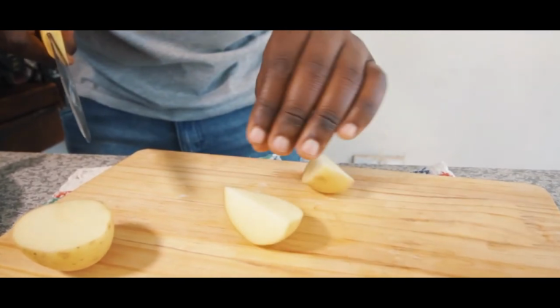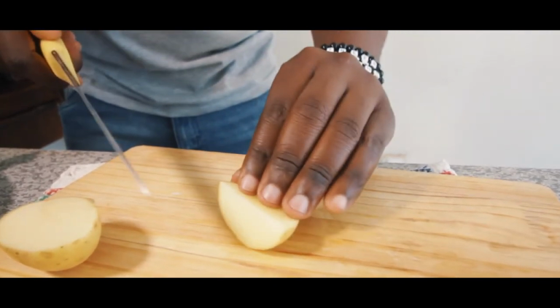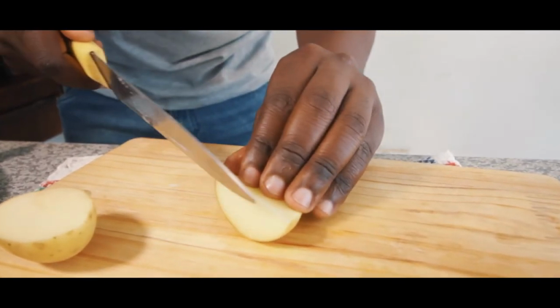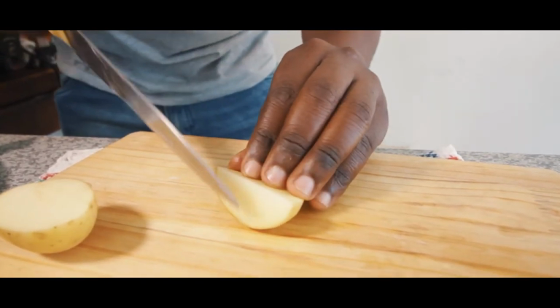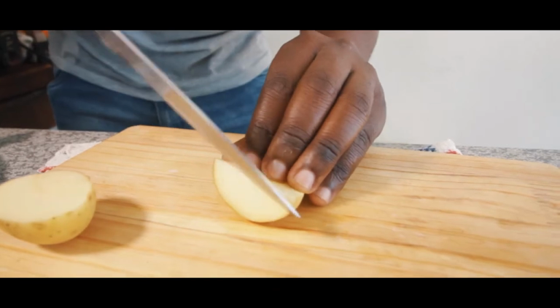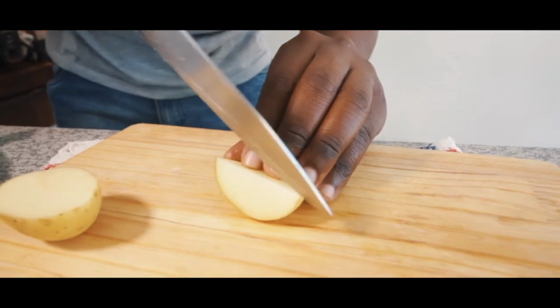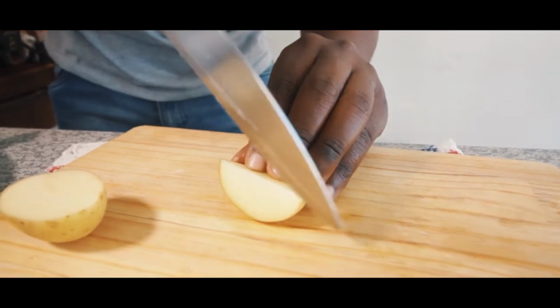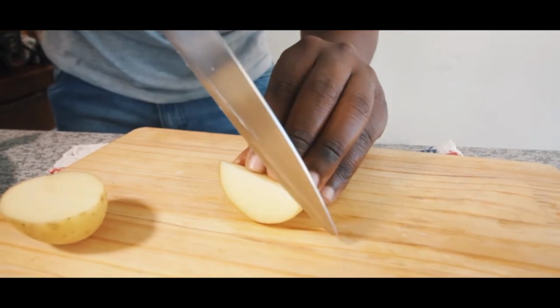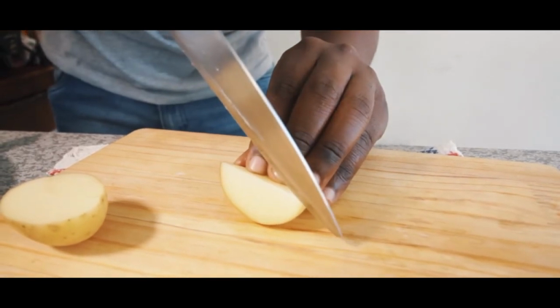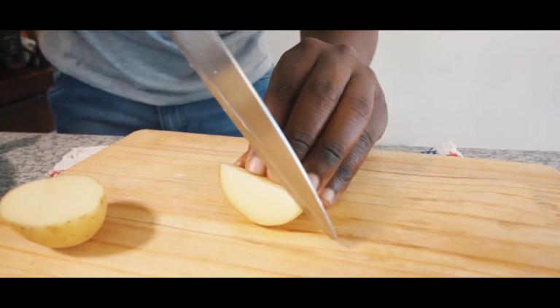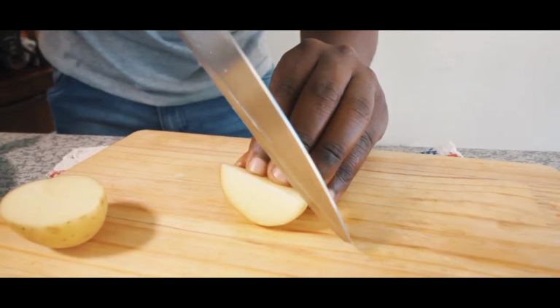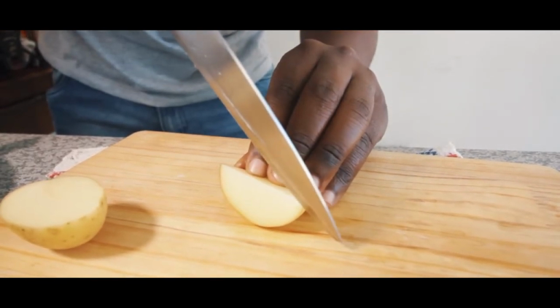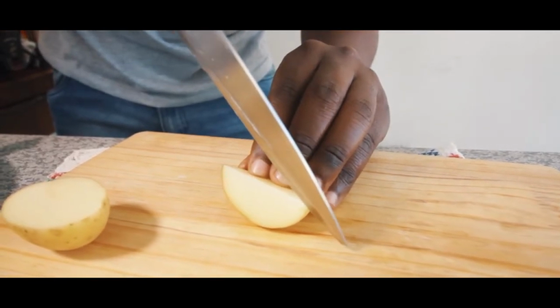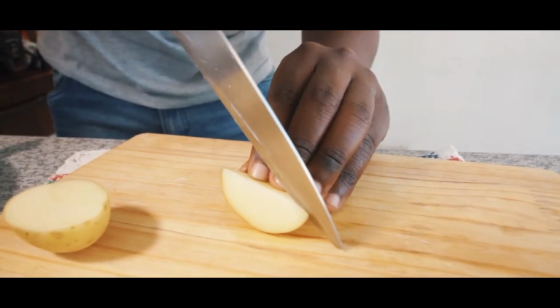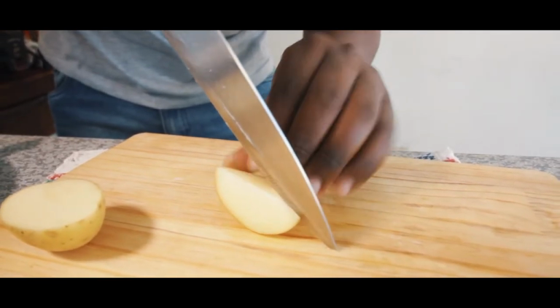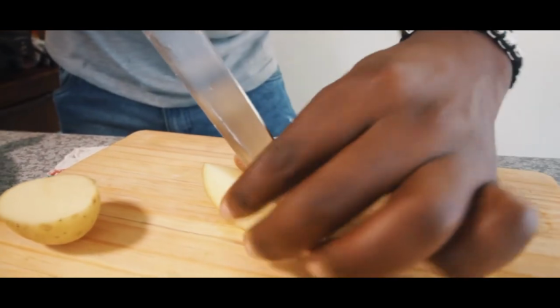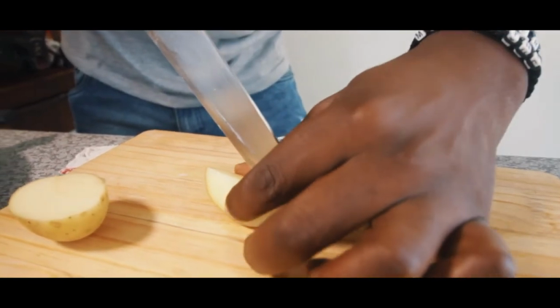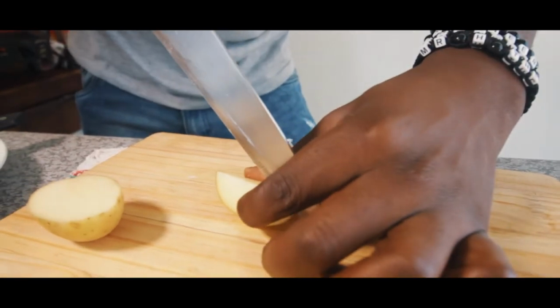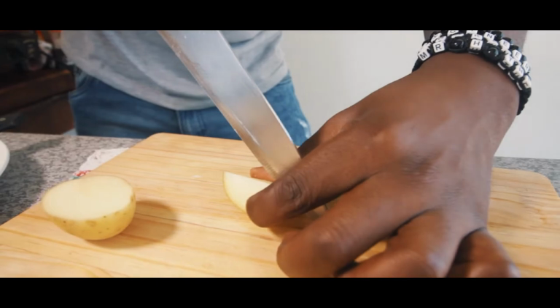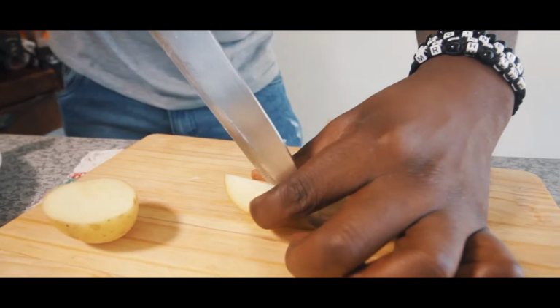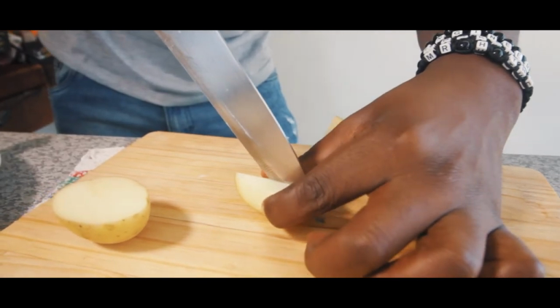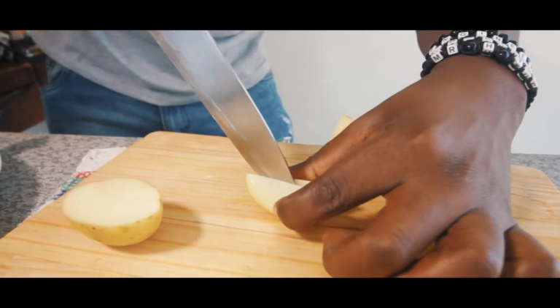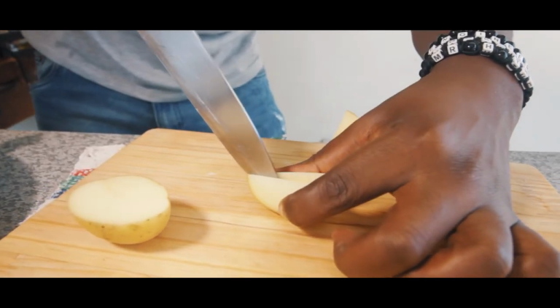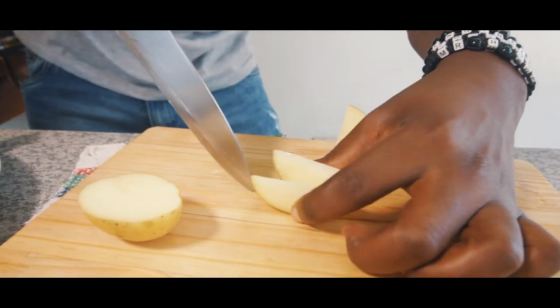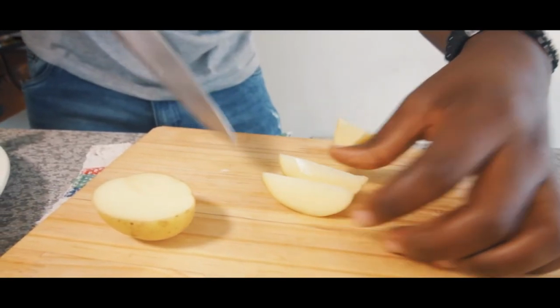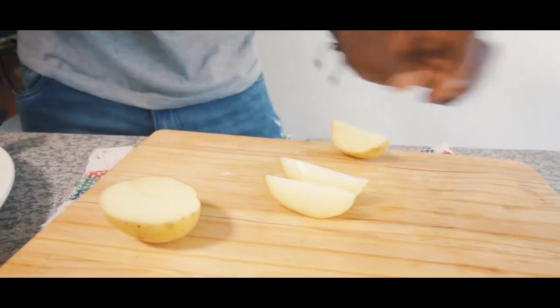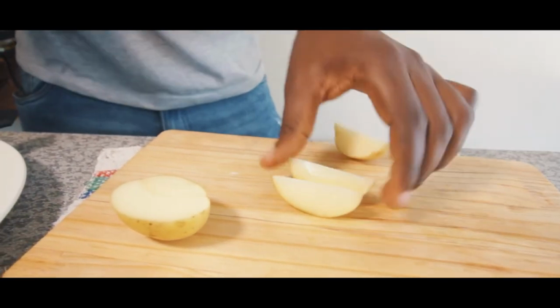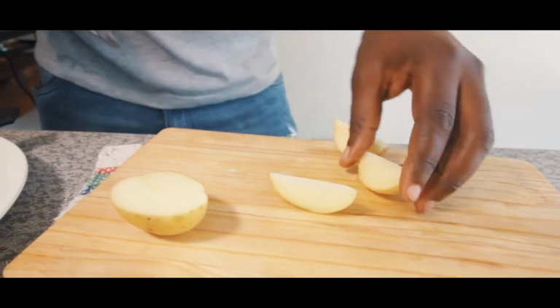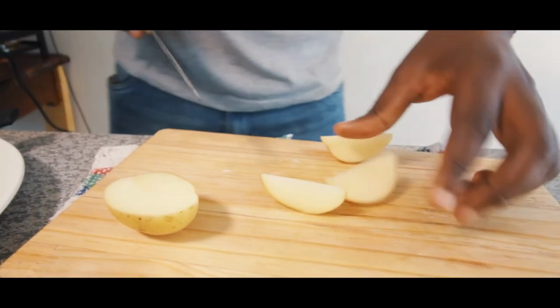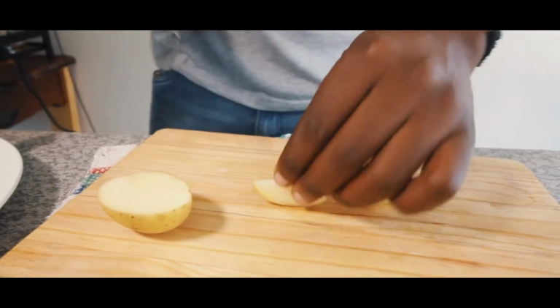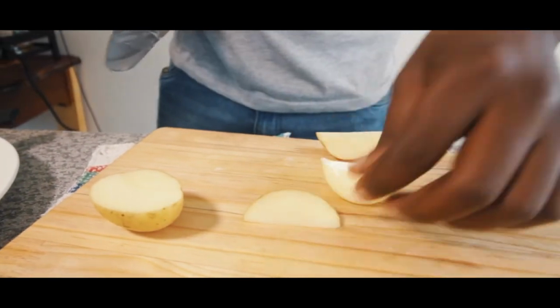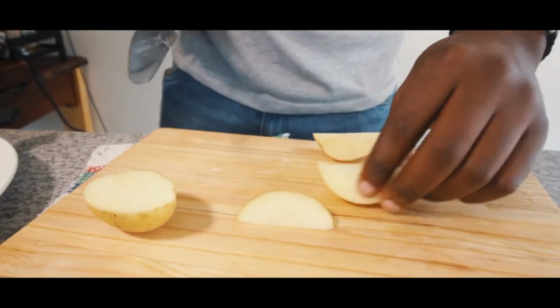So again we're going to cut our potato — this is how you cut your wedges.